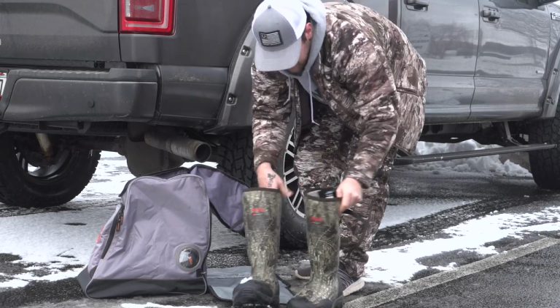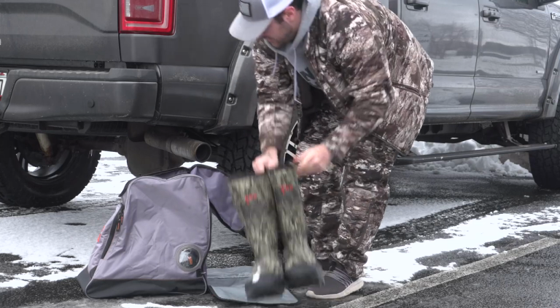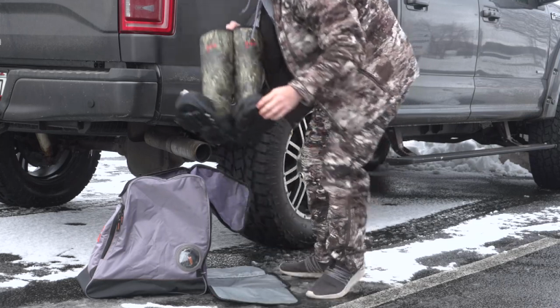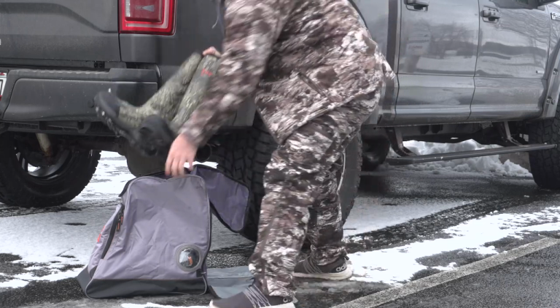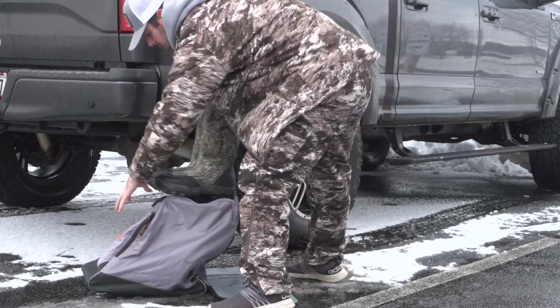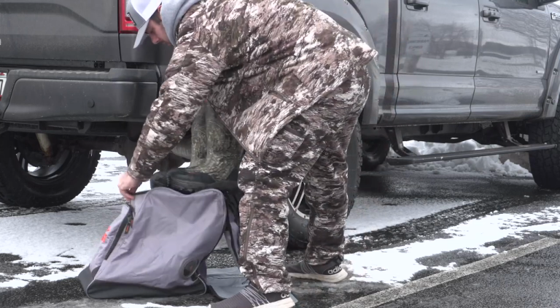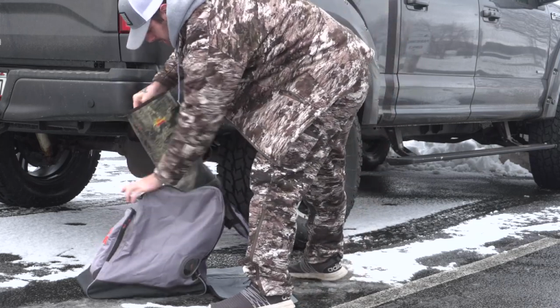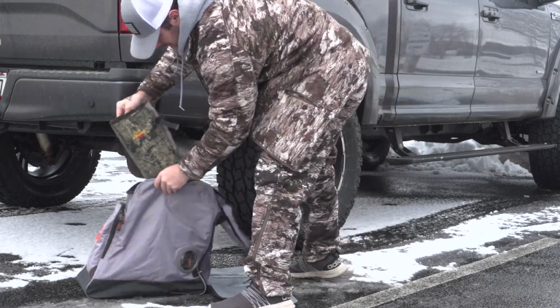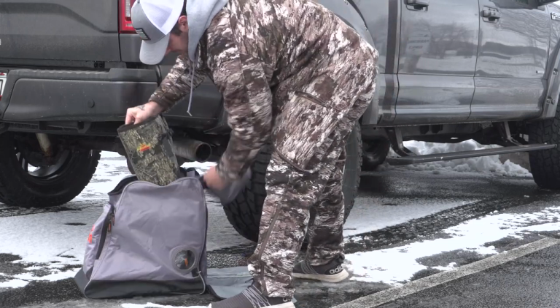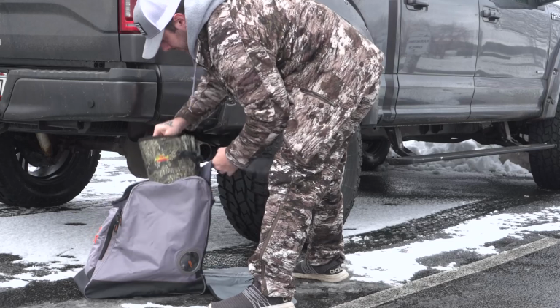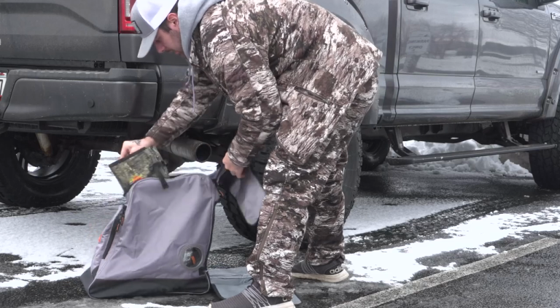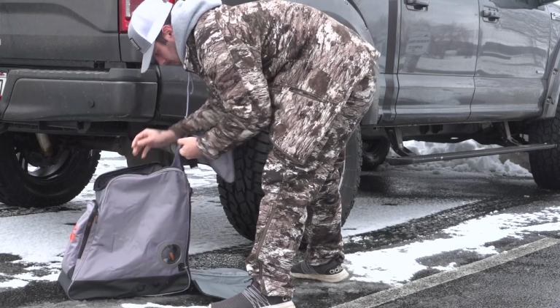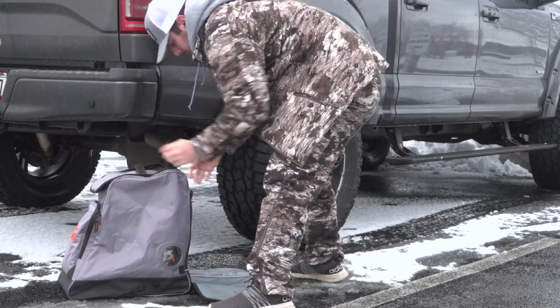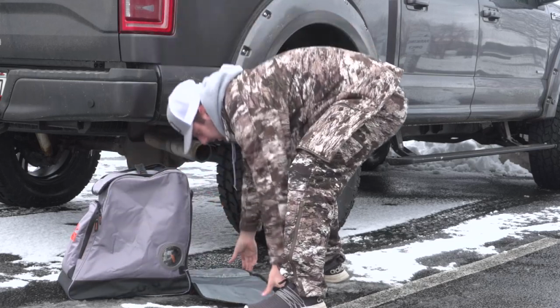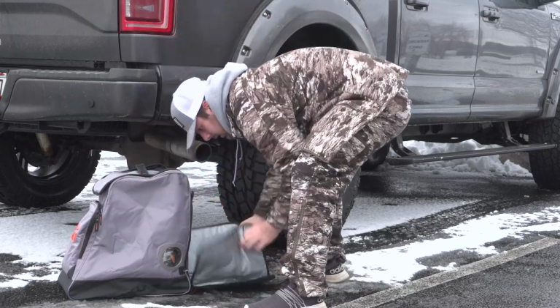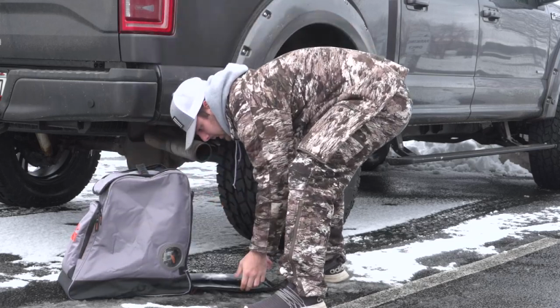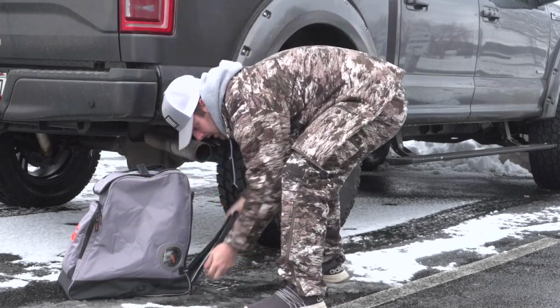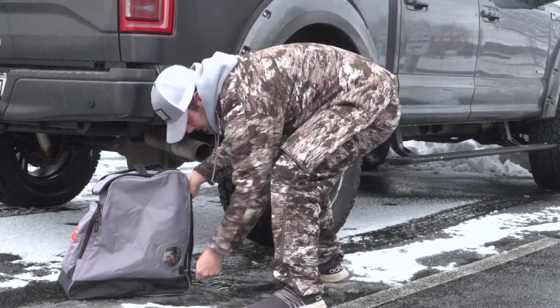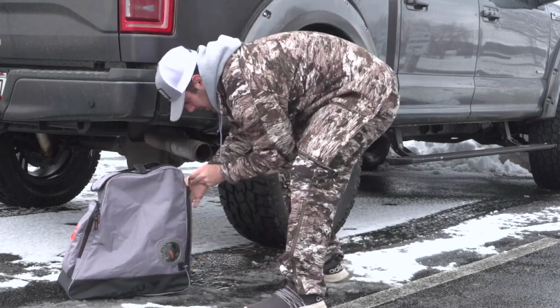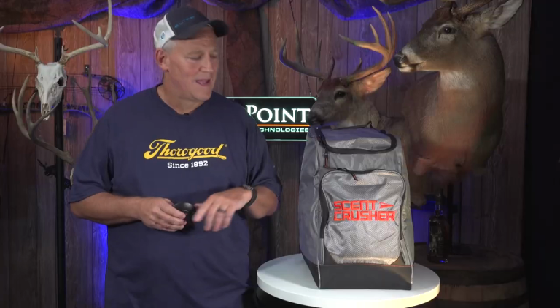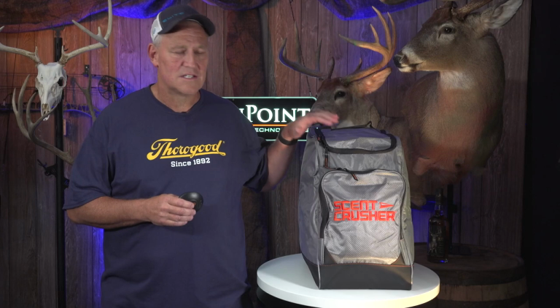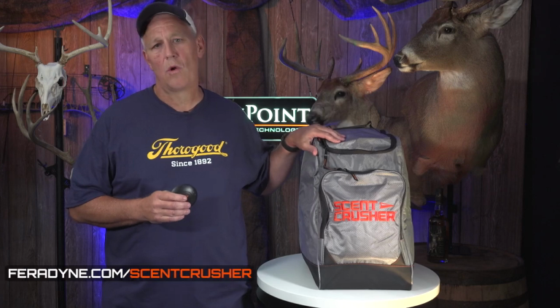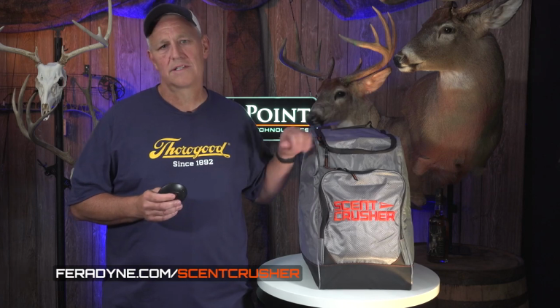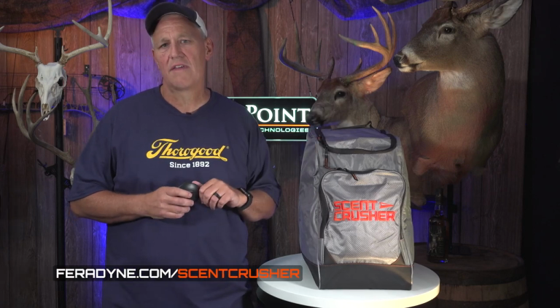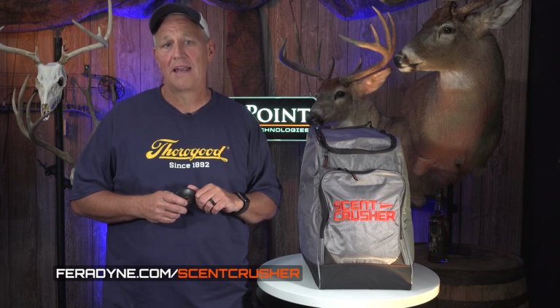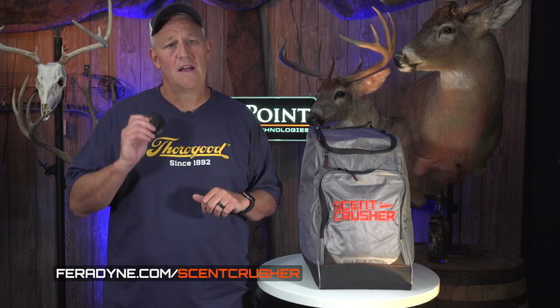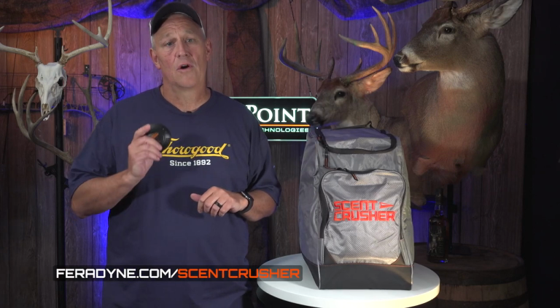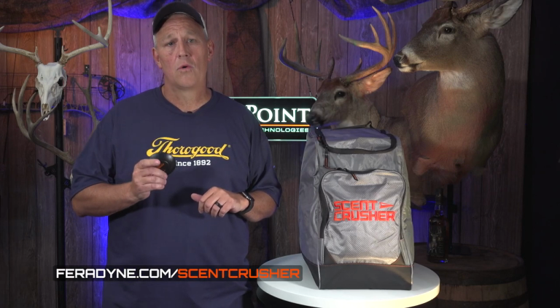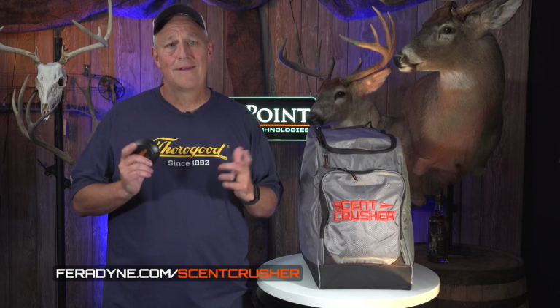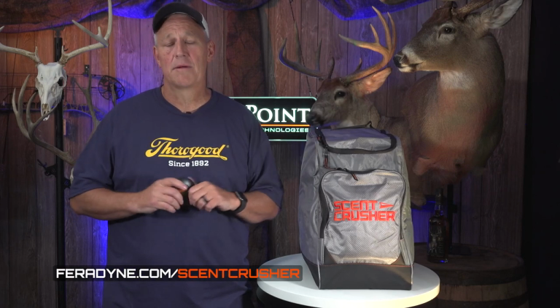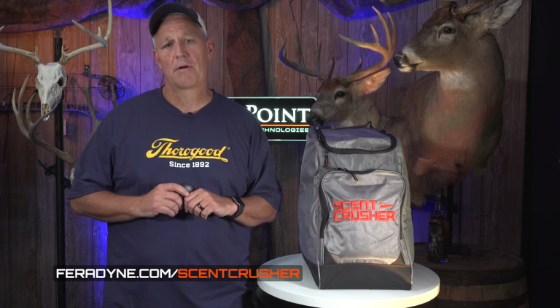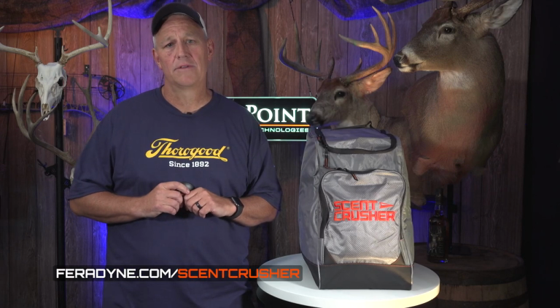Check out Scentcrusher's entire line — they've got everything from storage units, to duffel bags, to mini carriers like suitcases. This is just one more extension of that line. If you're into ozone, they have some of the best products out there.